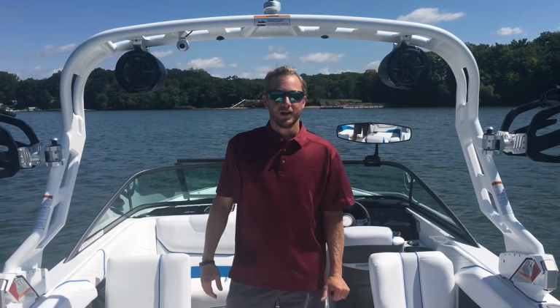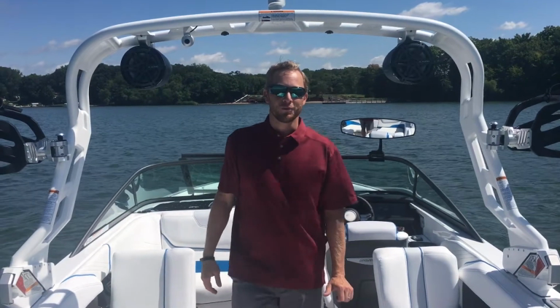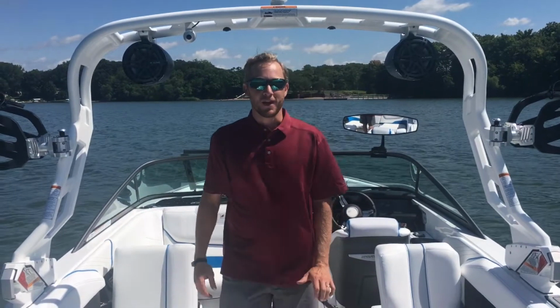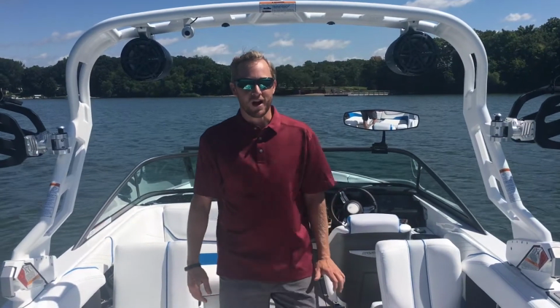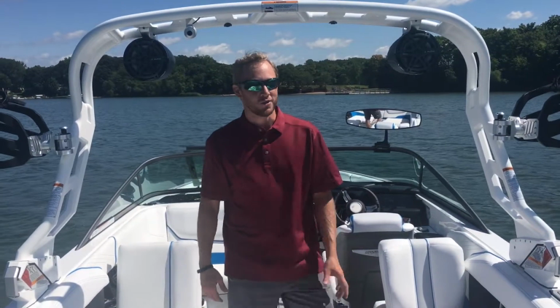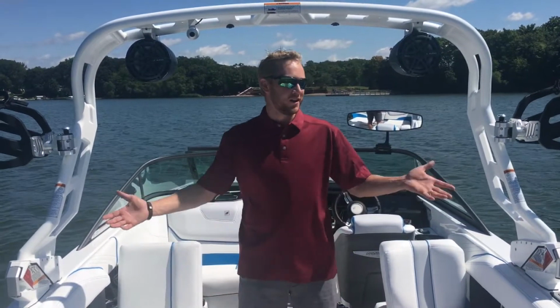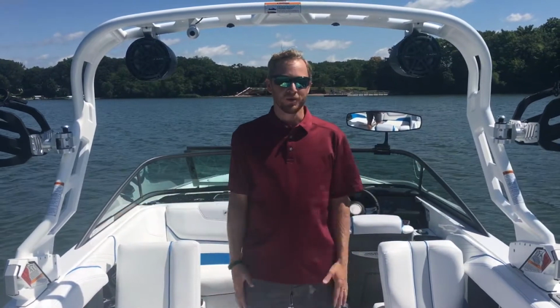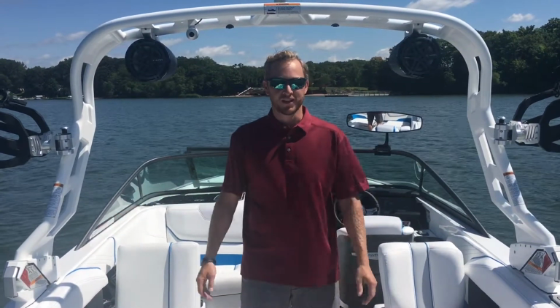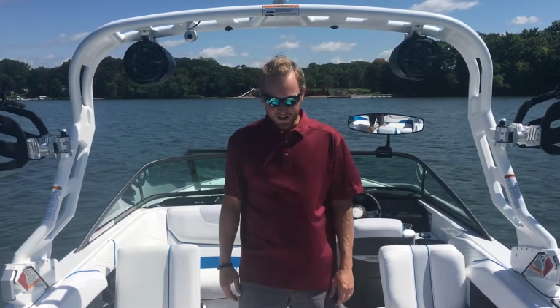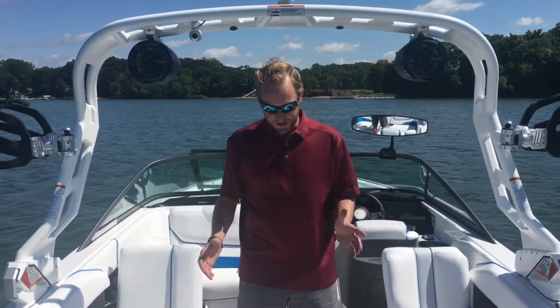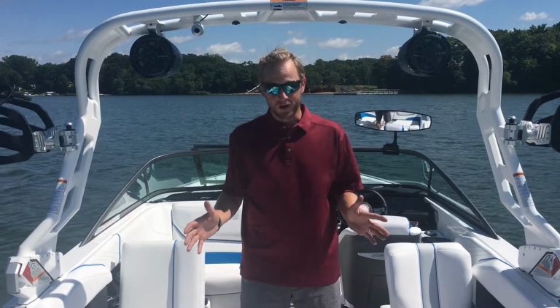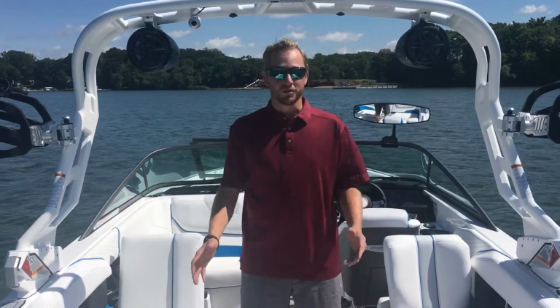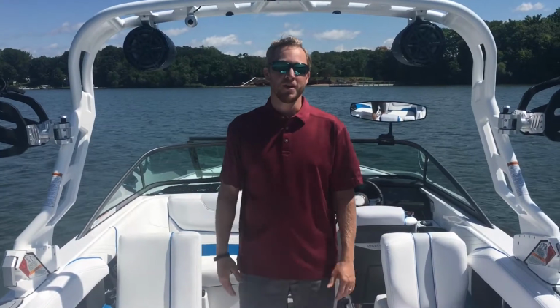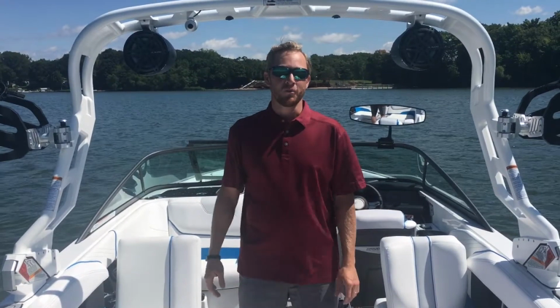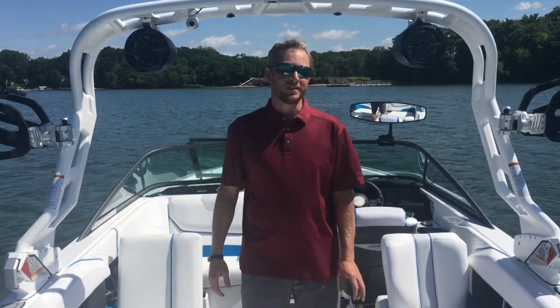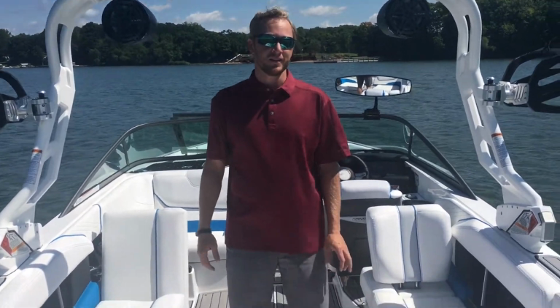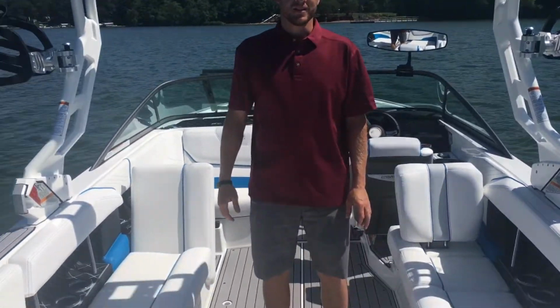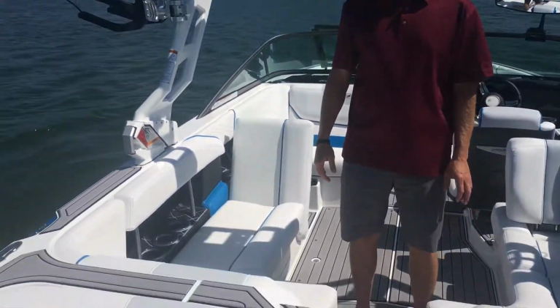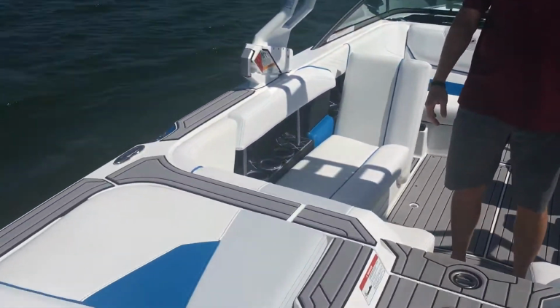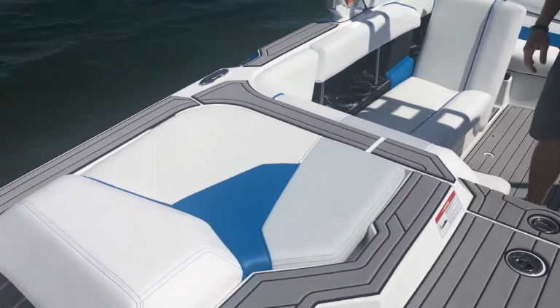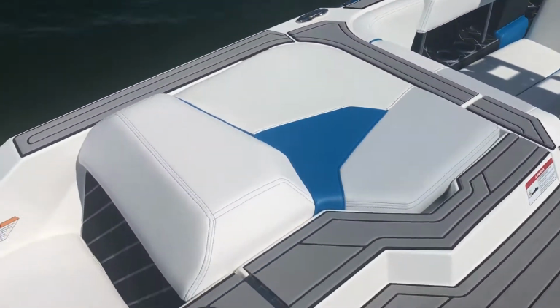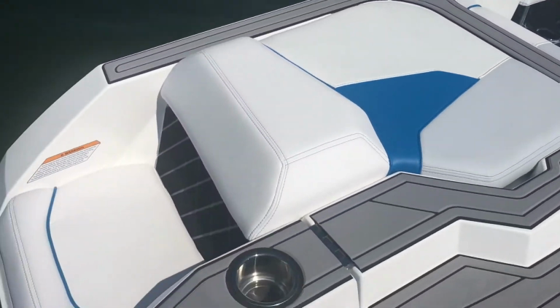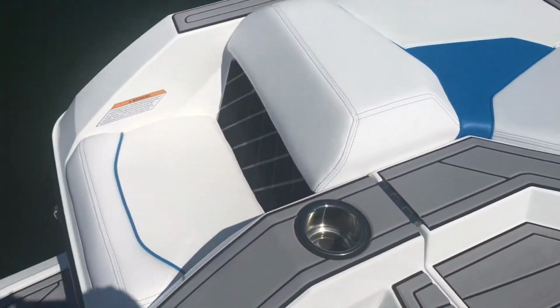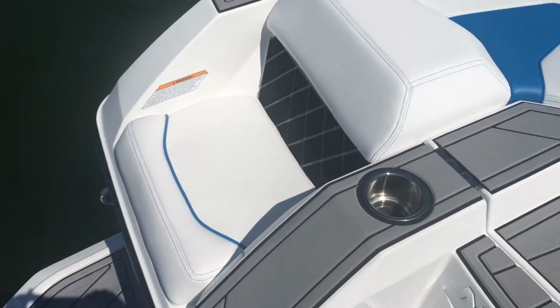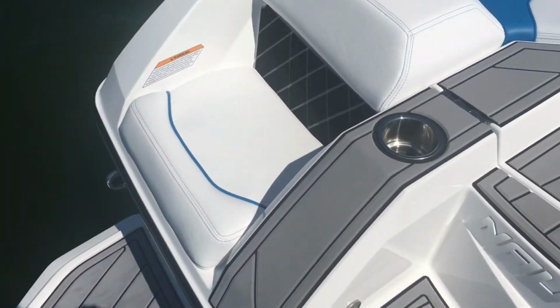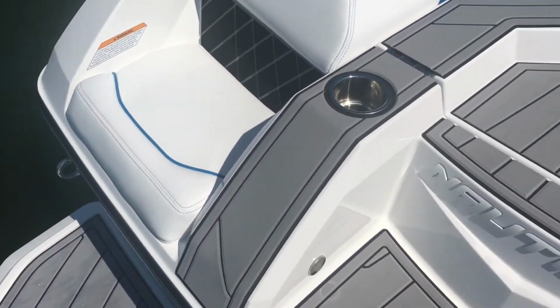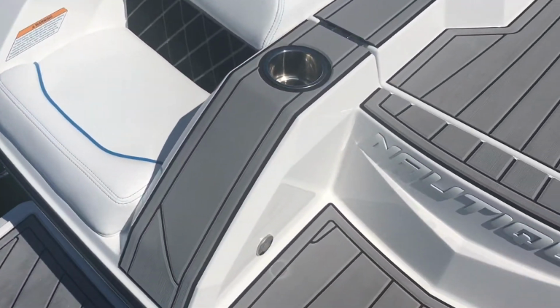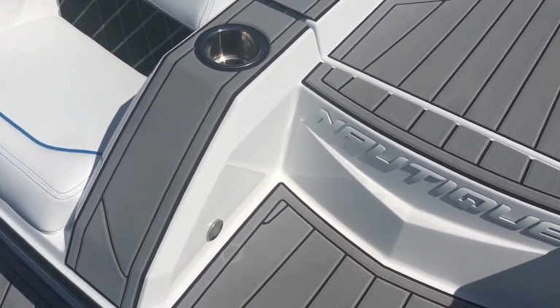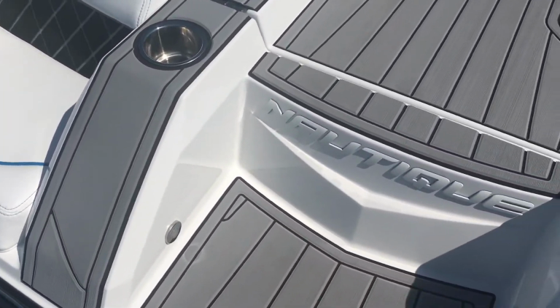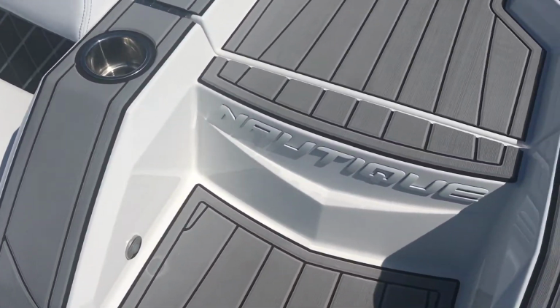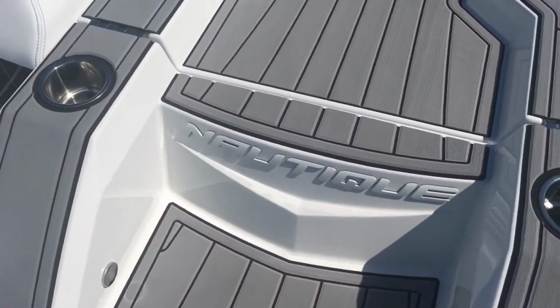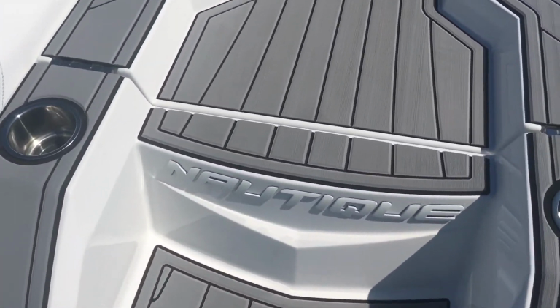Hi, welcome to RE-MAX of Rogers. We're out here today on a beautiful sunny day. I wanted to show you a brand new model from Nautique. This is Nautique's GS series — this is their GS-22, a great 22-foot boat.